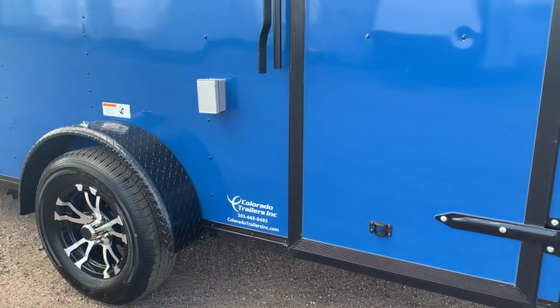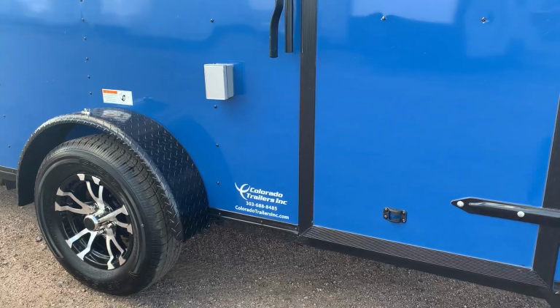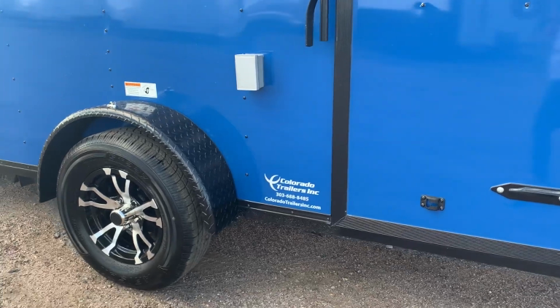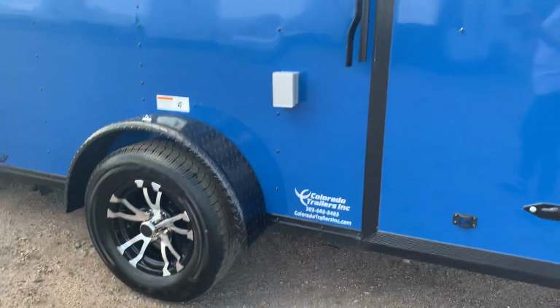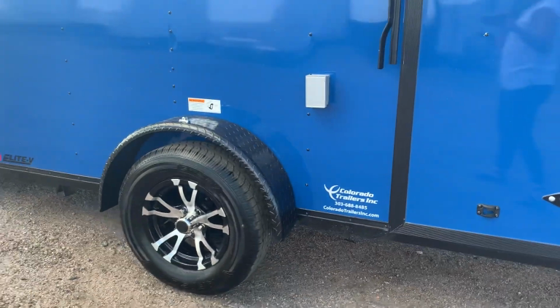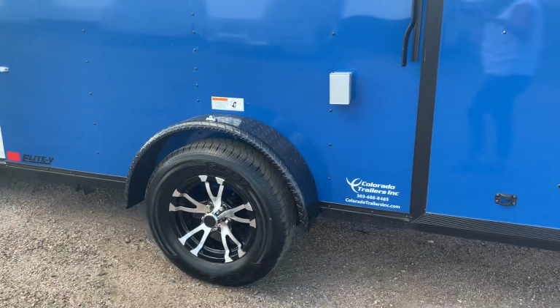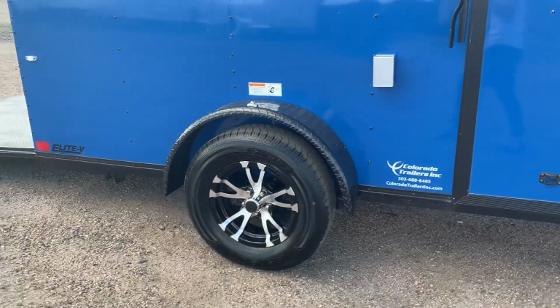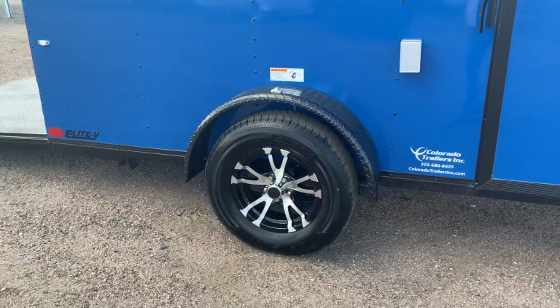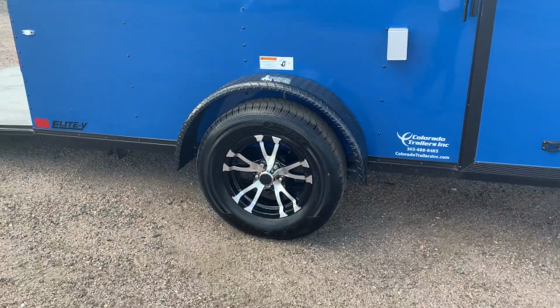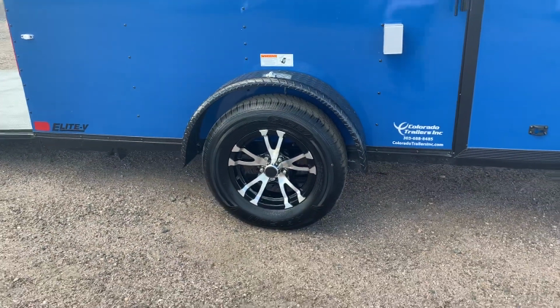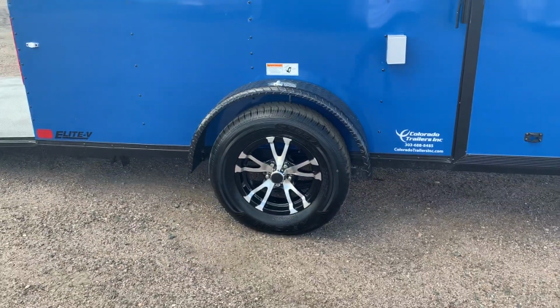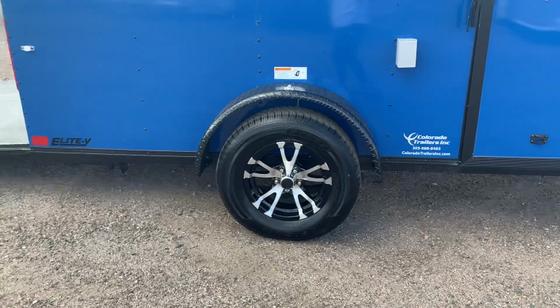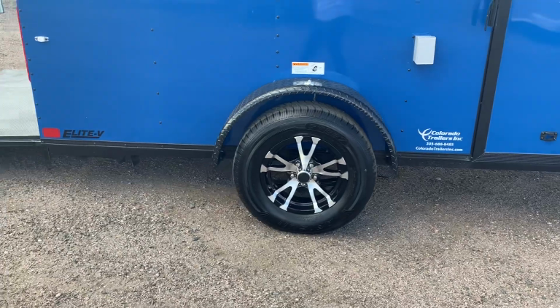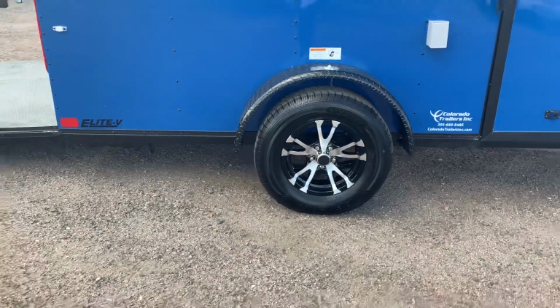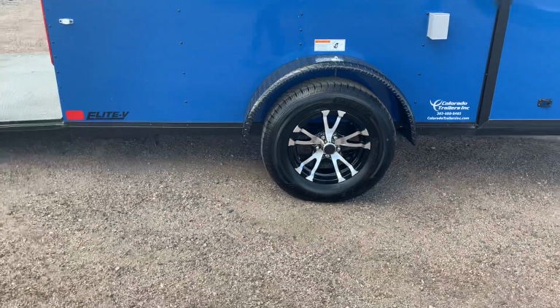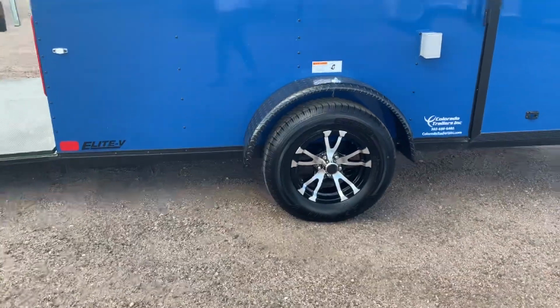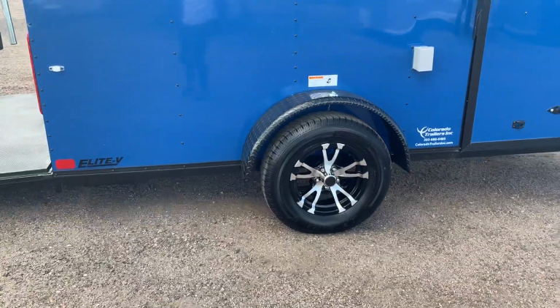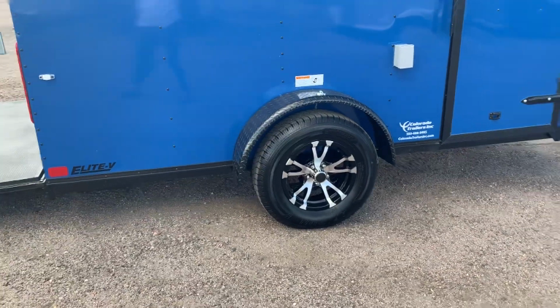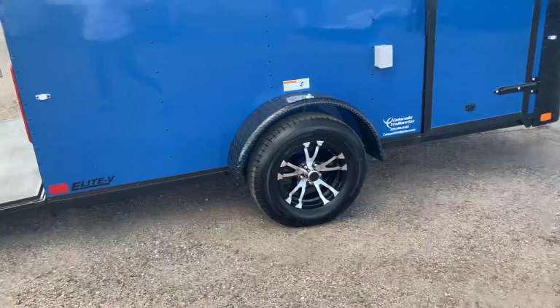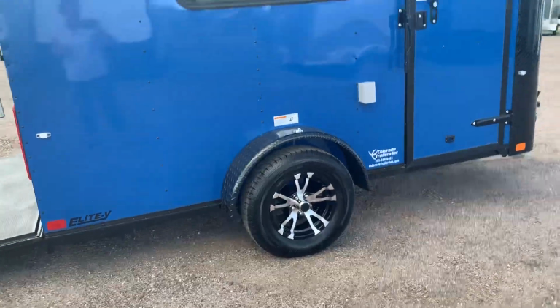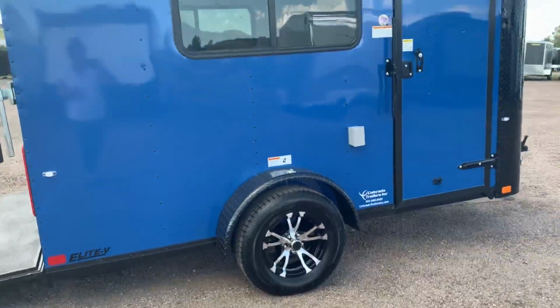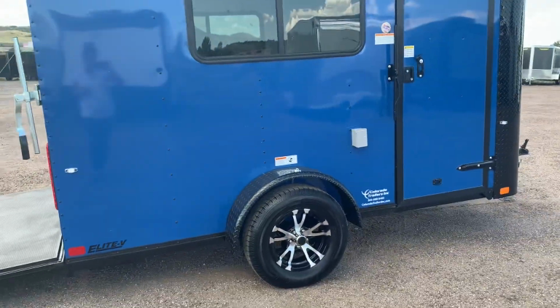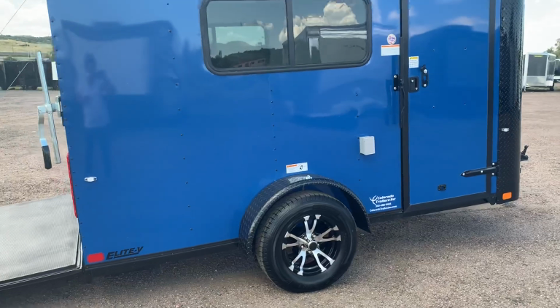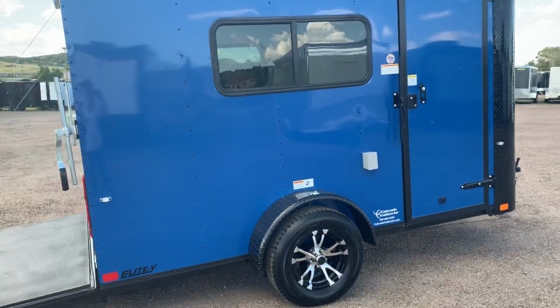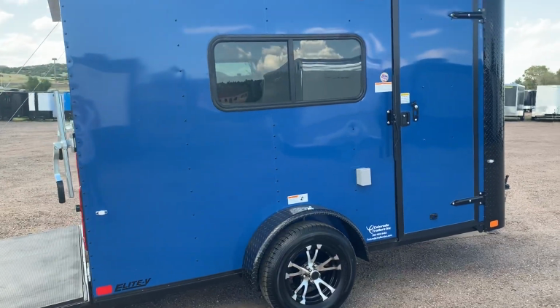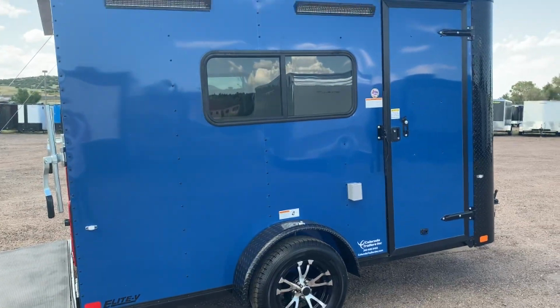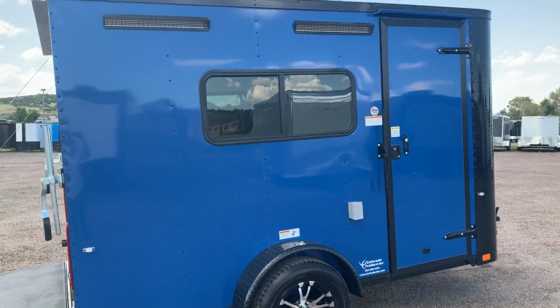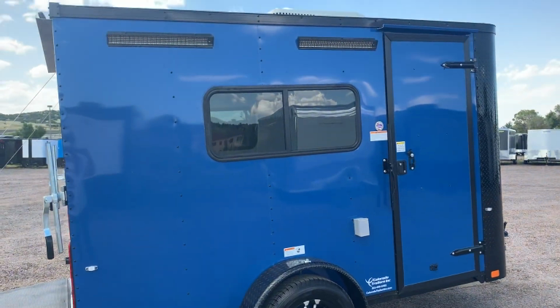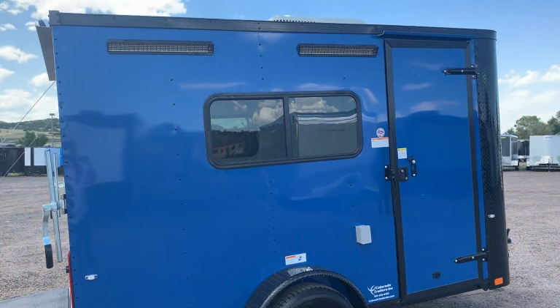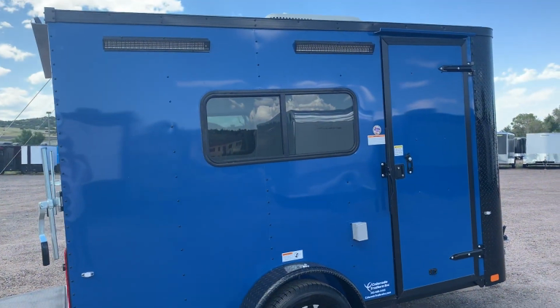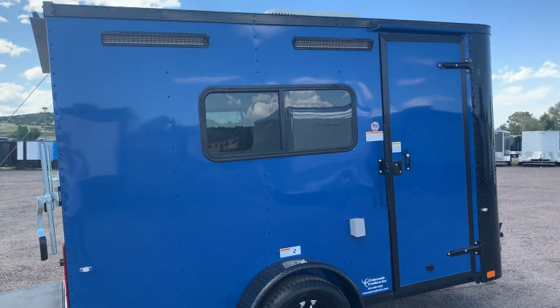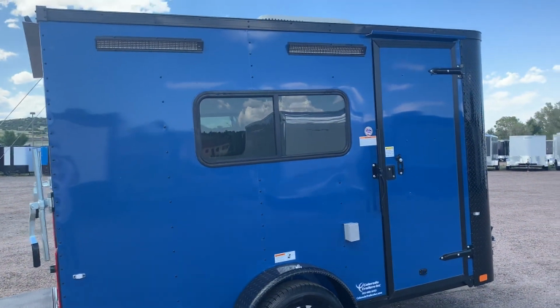The exterior DFI outlet is that little box that we're looking at. Full 3,500 pound axle with a 15 inch tire and aluminum wheel. We run a full 15 inch on these single axles just so you can tow them down the road at 75 miles an hour and not worry about it.